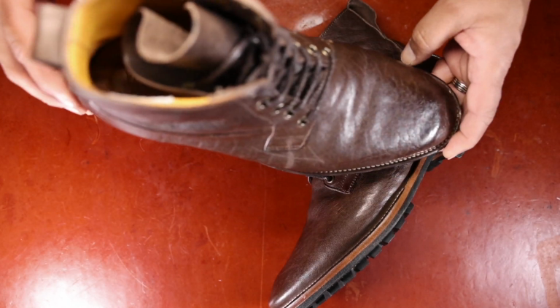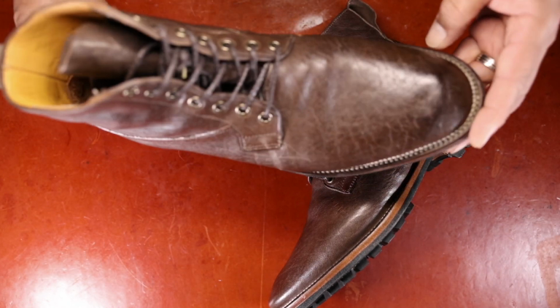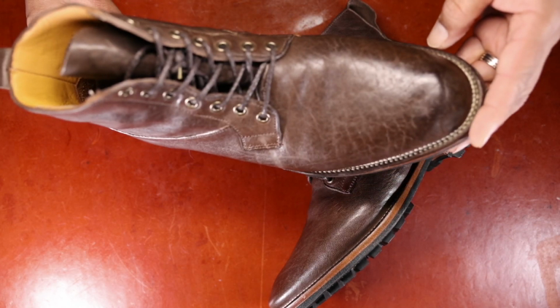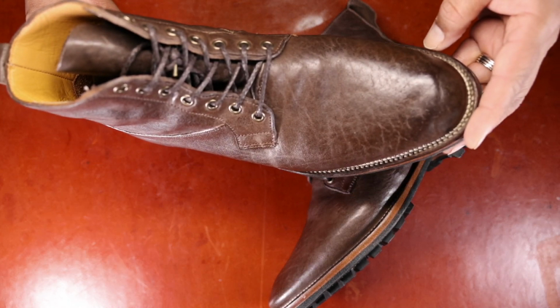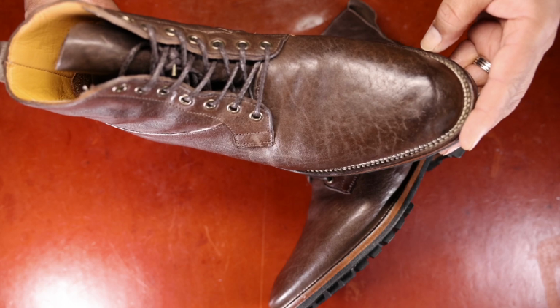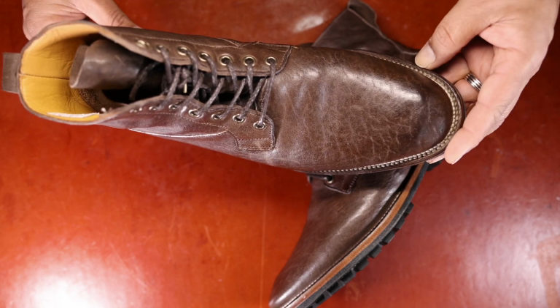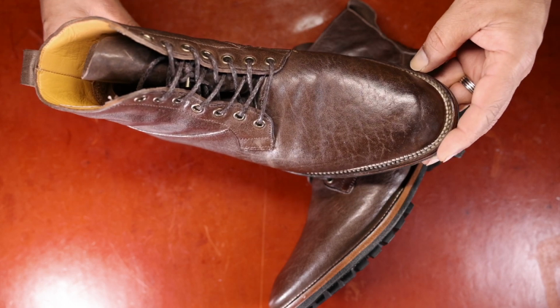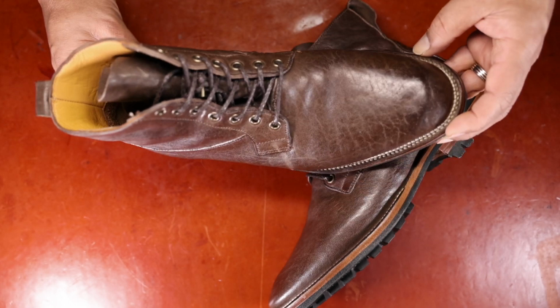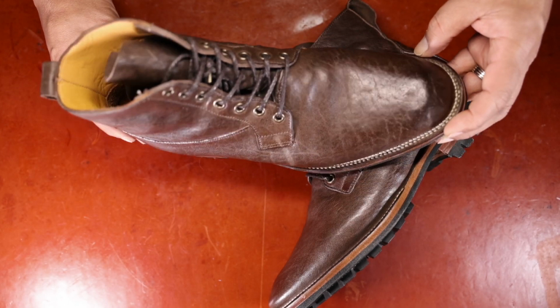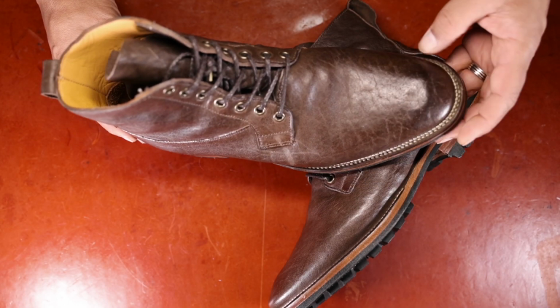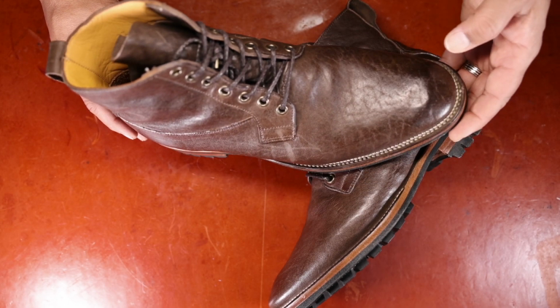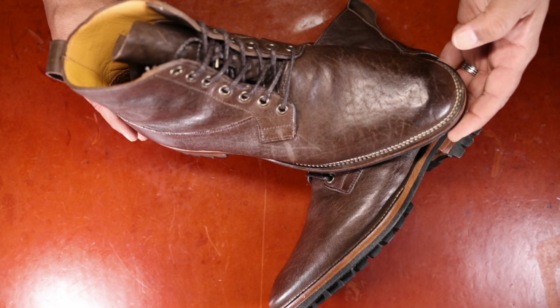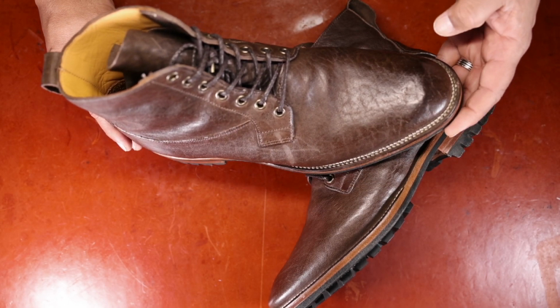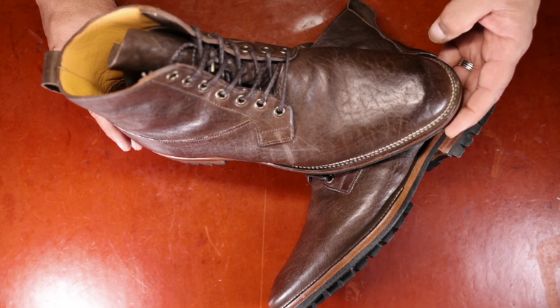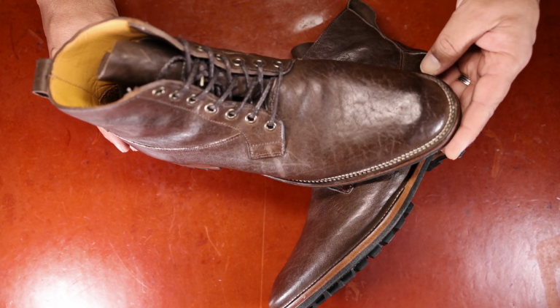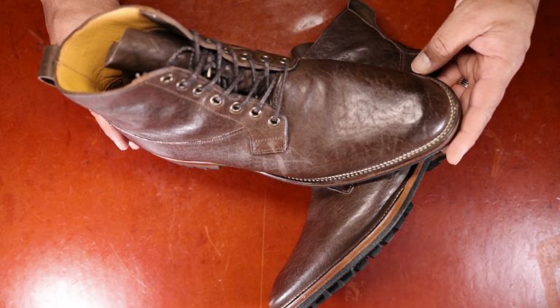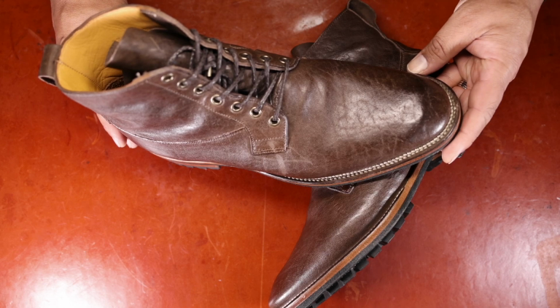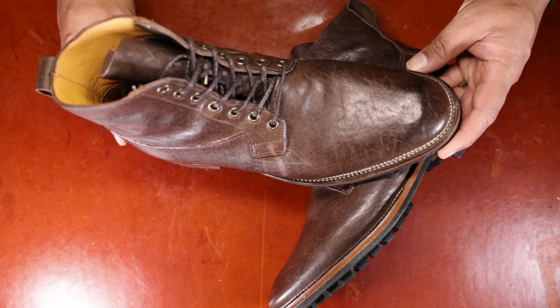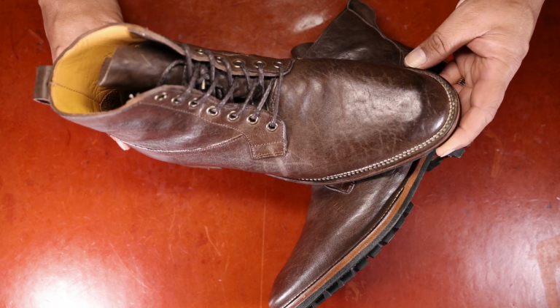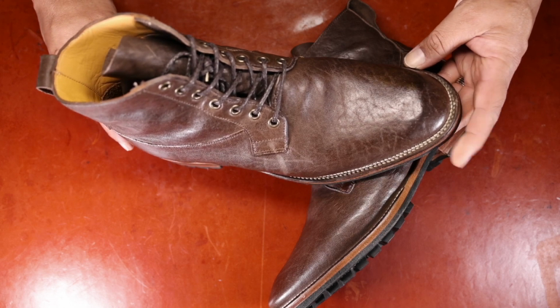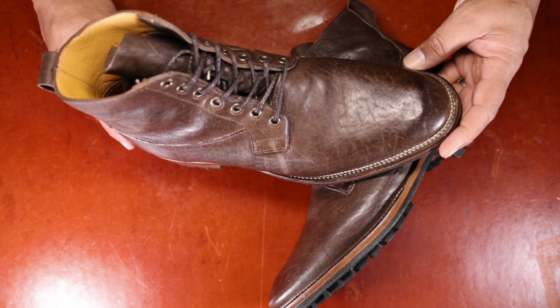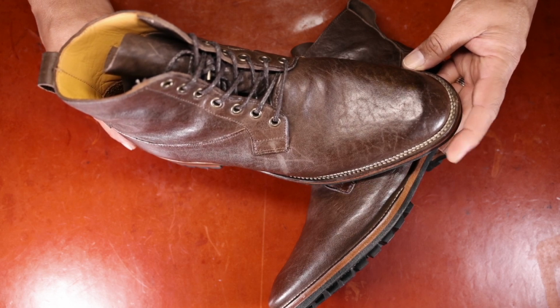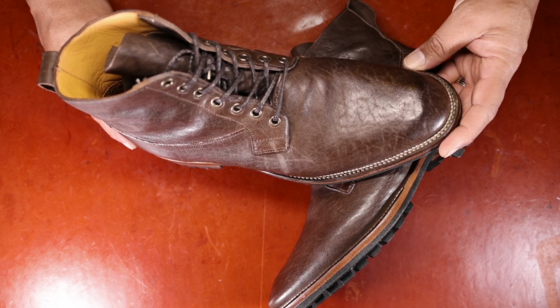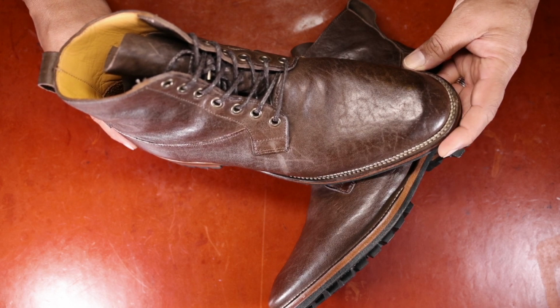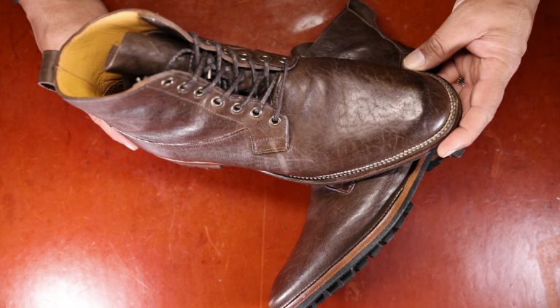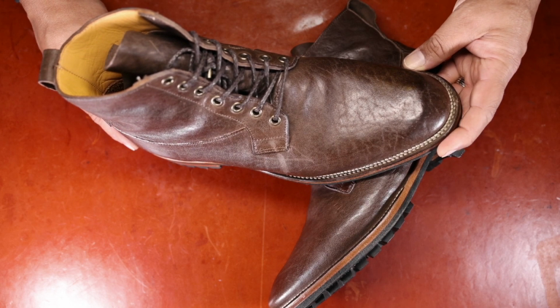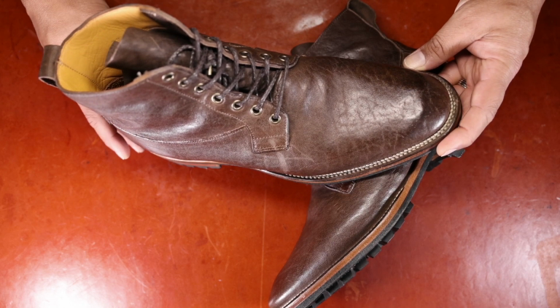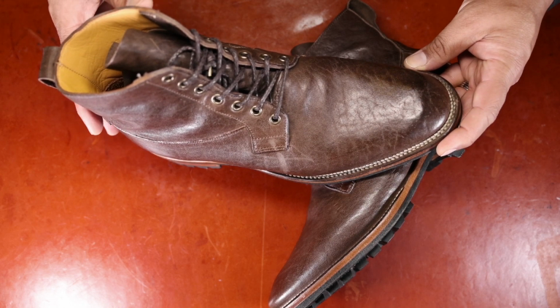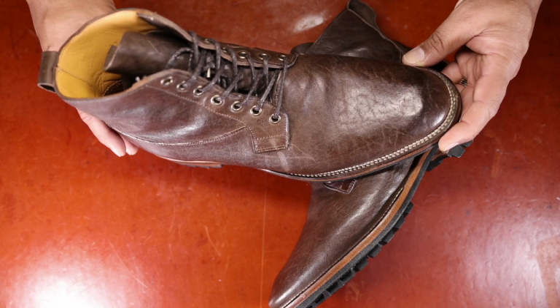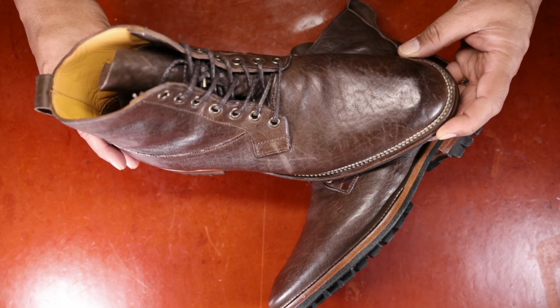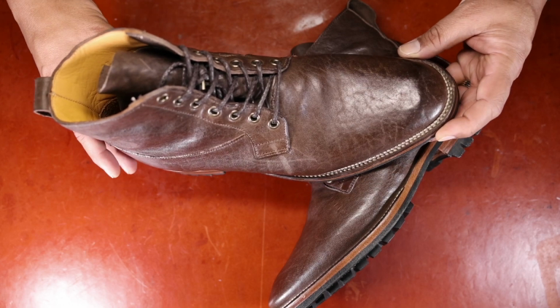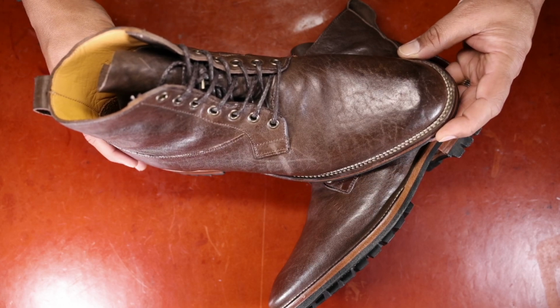This is a size 9.5, which is on the upper limit of what my Brannock 10D feet would like. I'm between a 9 and a 9.5 in the Vyberg 2030 last styling, for those of you who are interested in sizing.